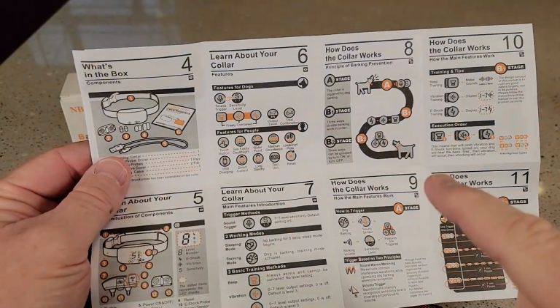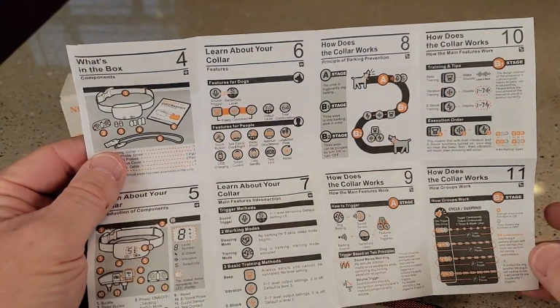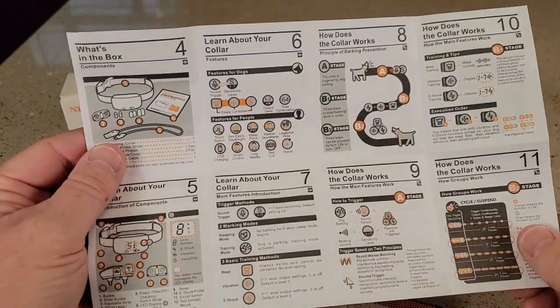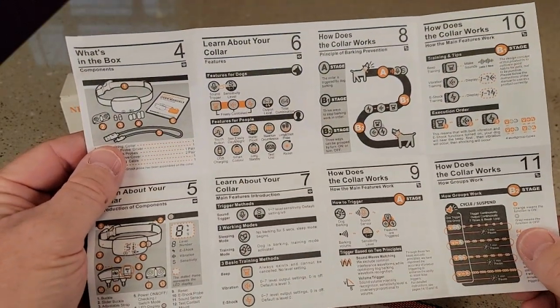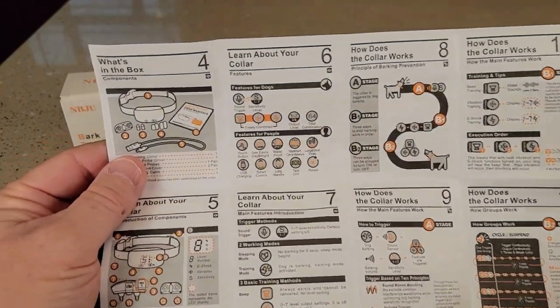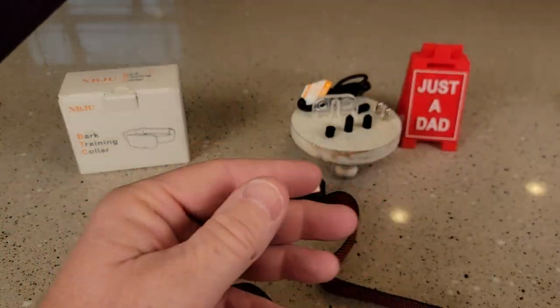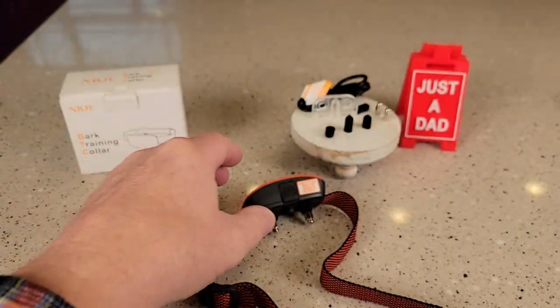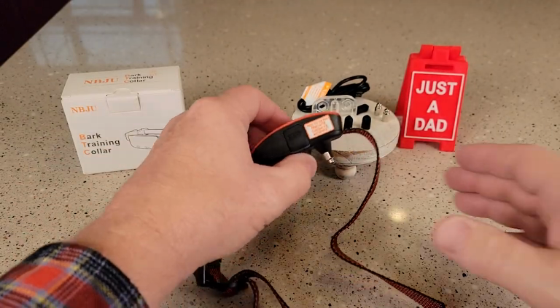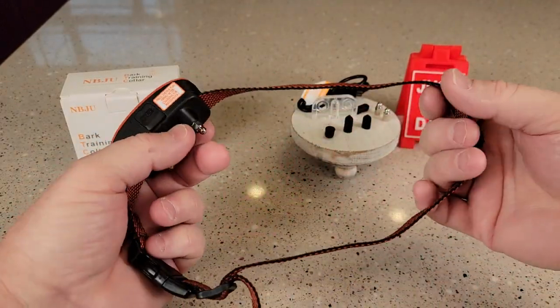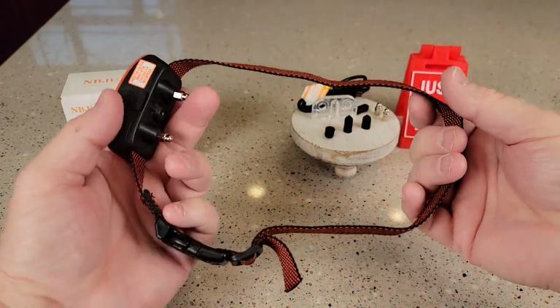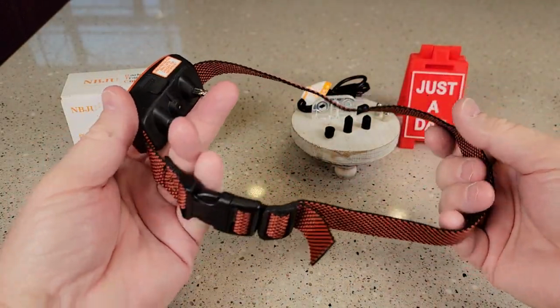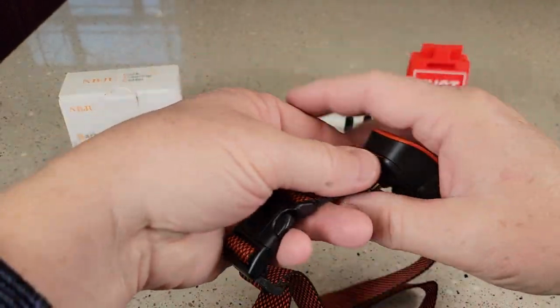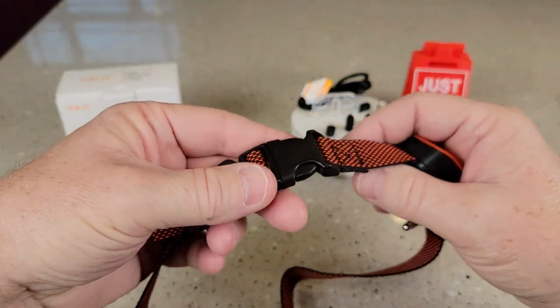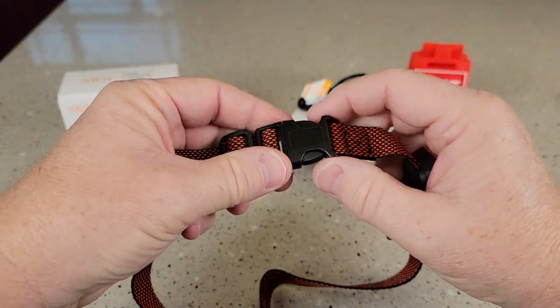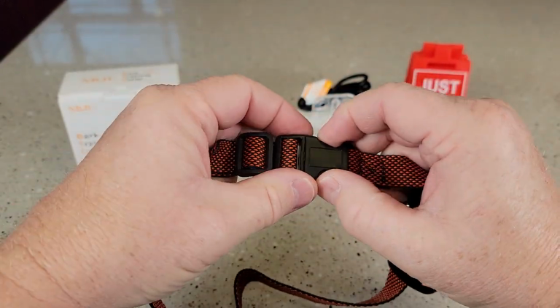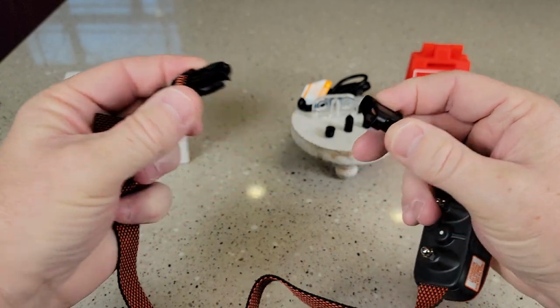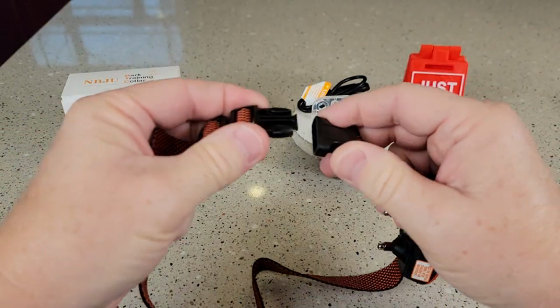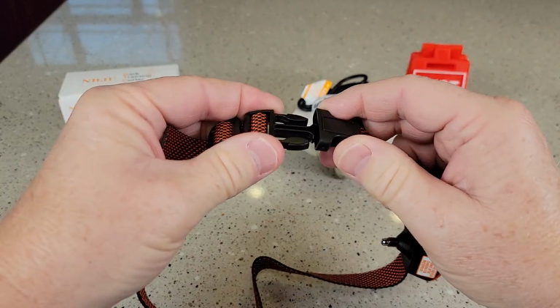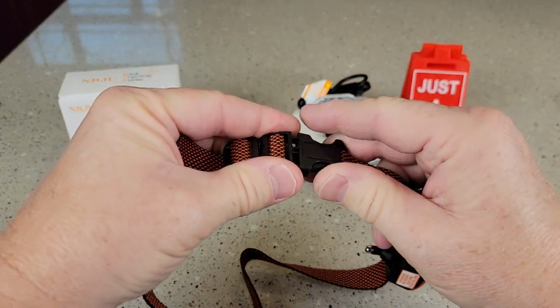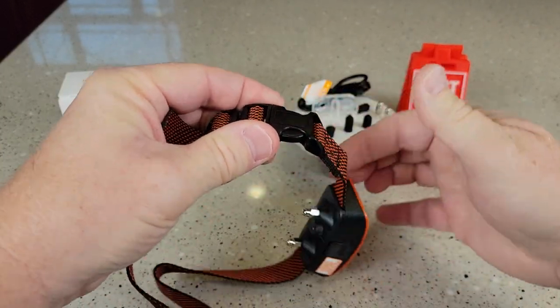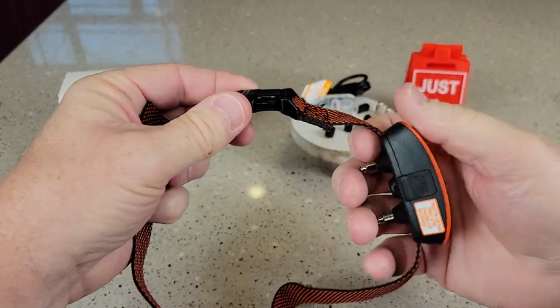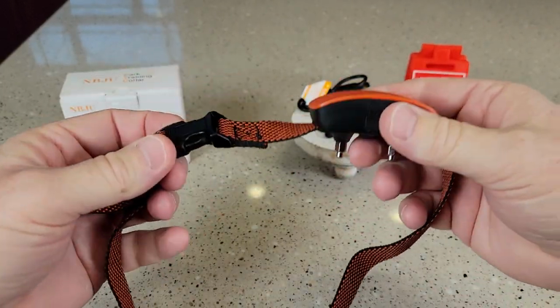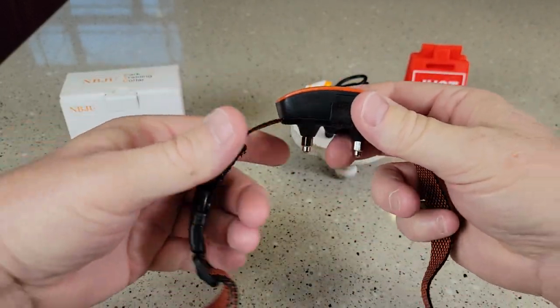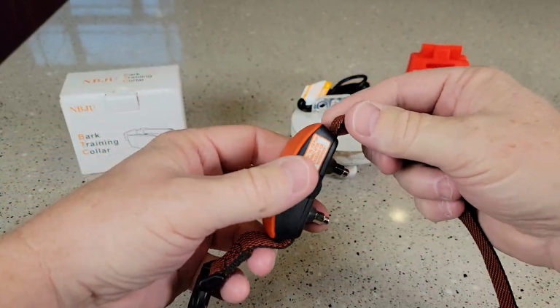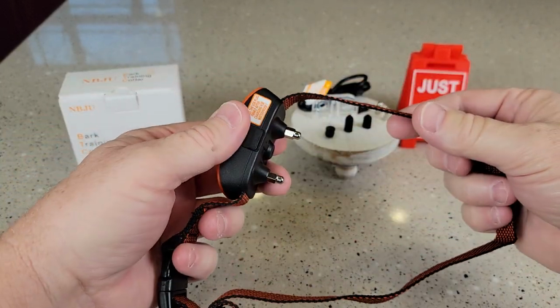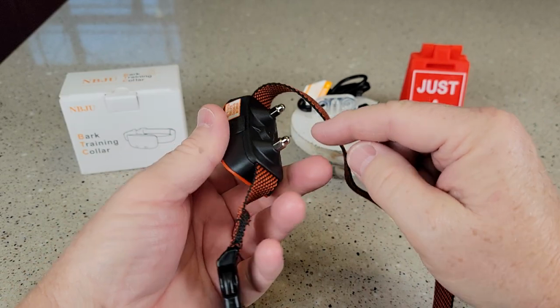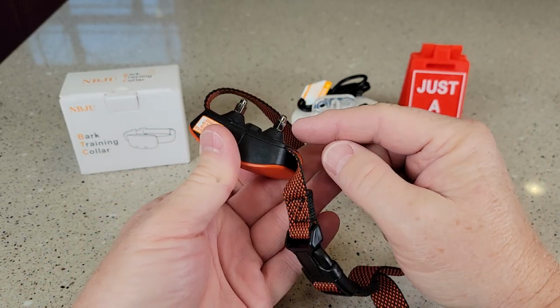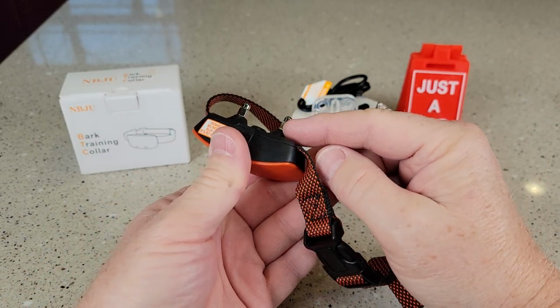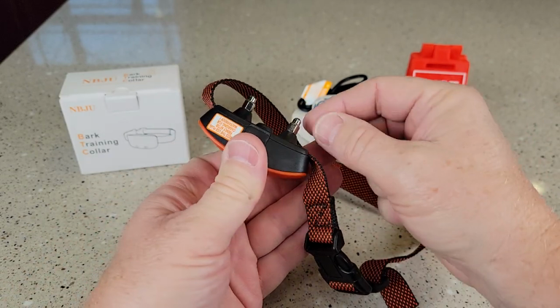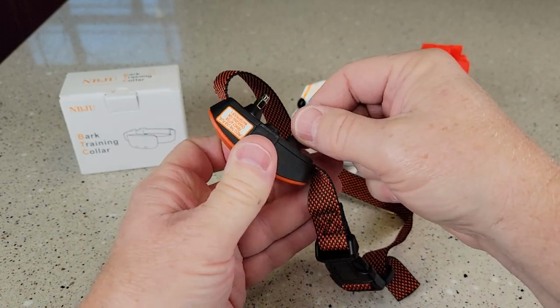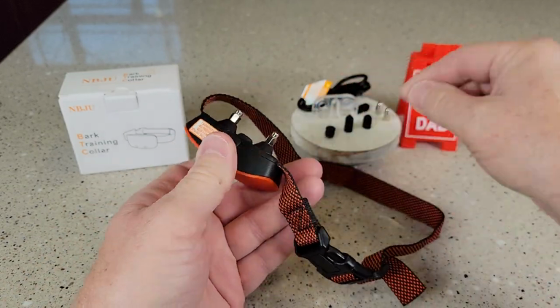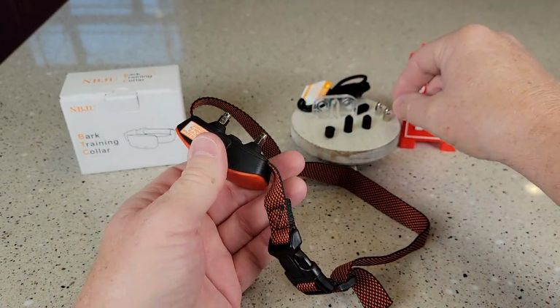It does come with a really nice manual. The first thing you're going to do is fit this around your dog's neck — it does have this adjustable. Now you're not going to put a leash on this; this is just to be put on their neck like this.